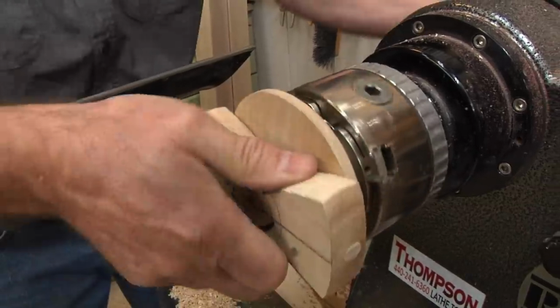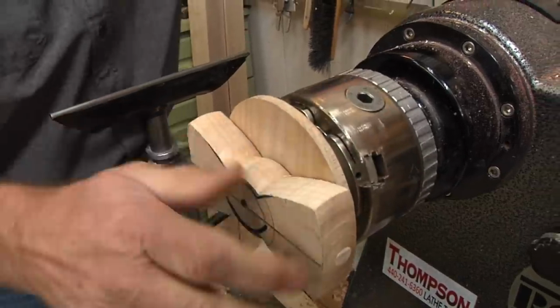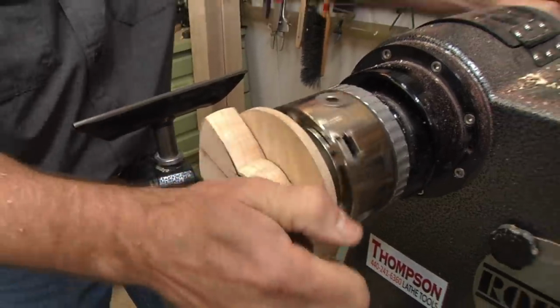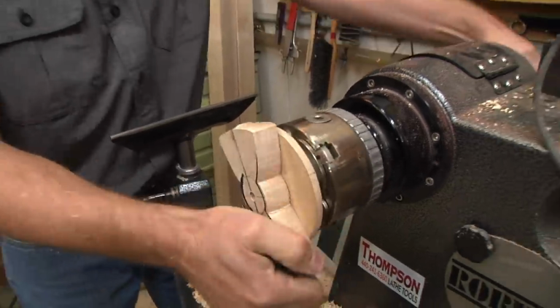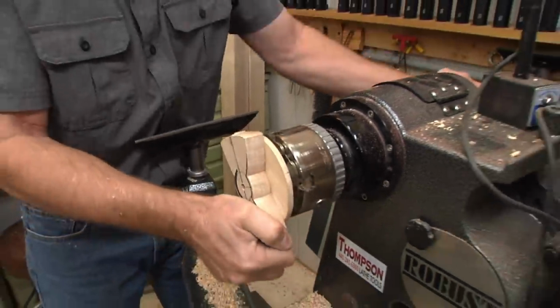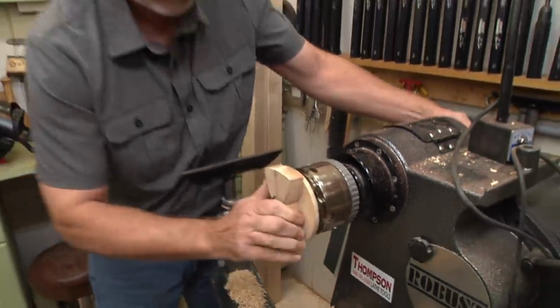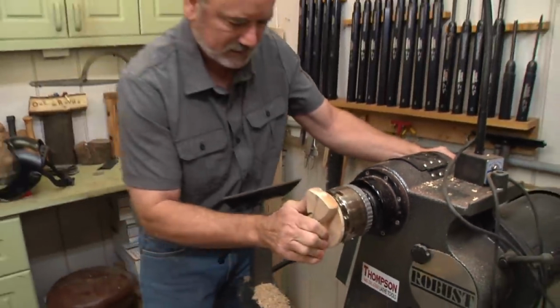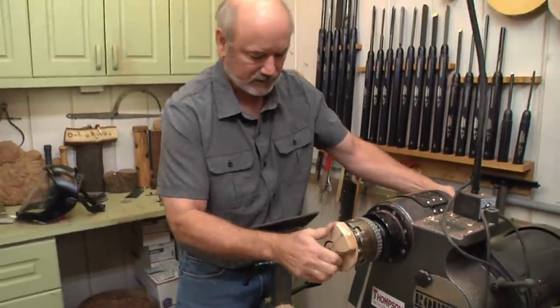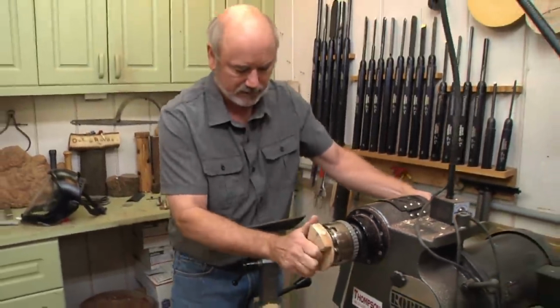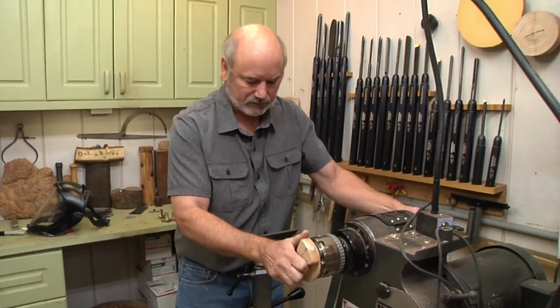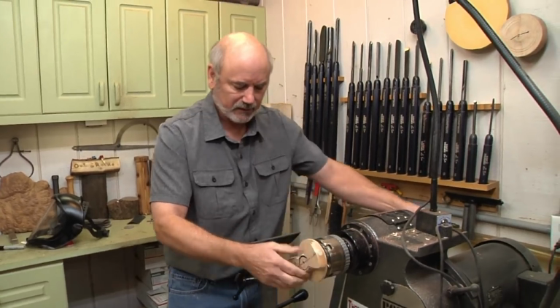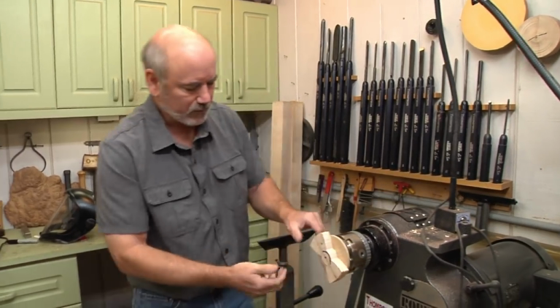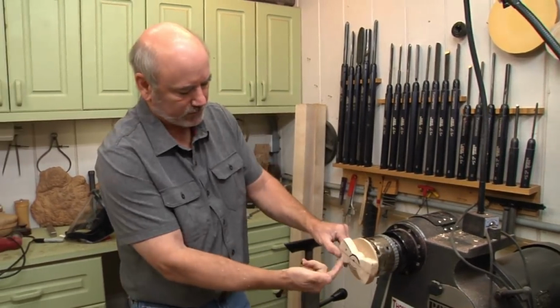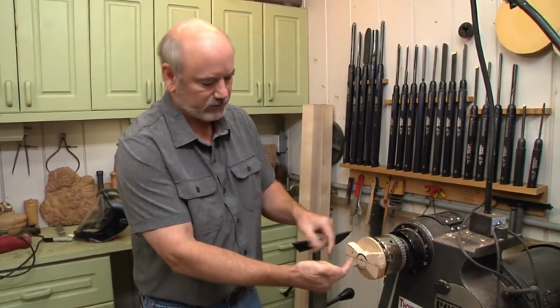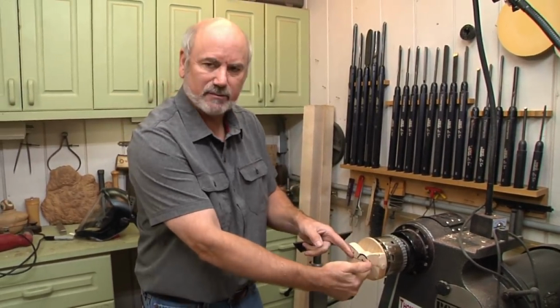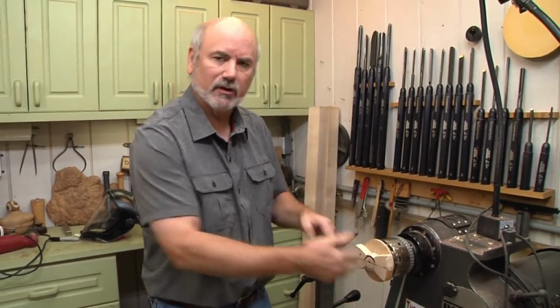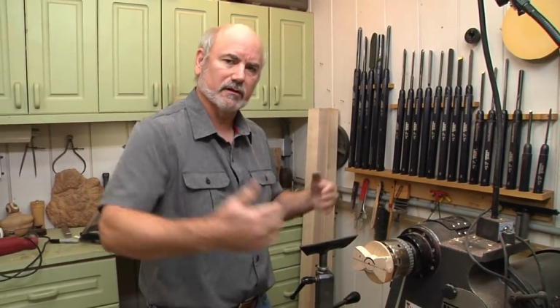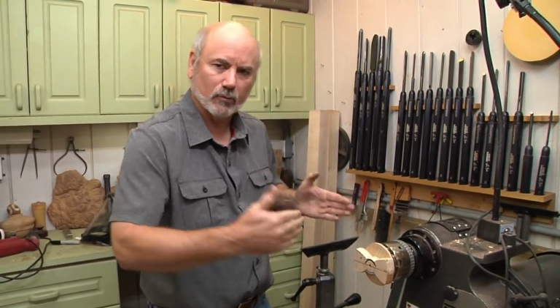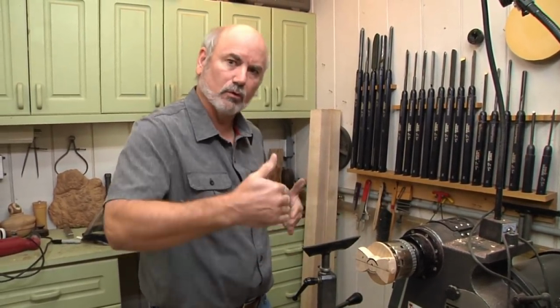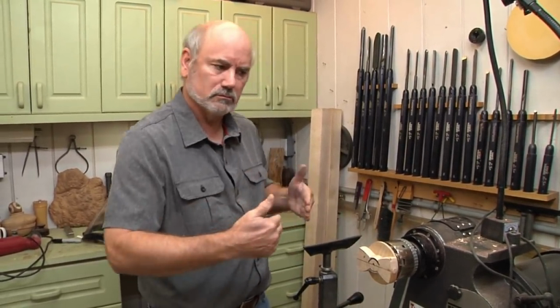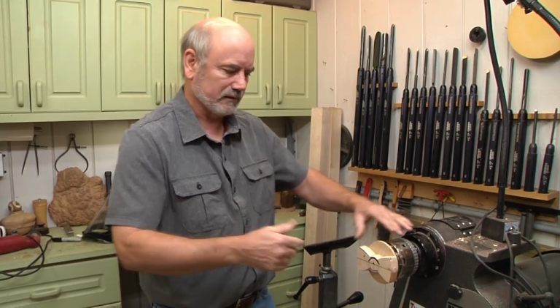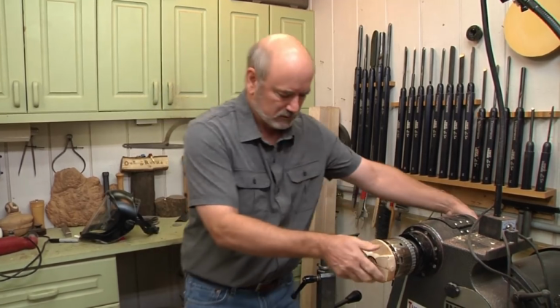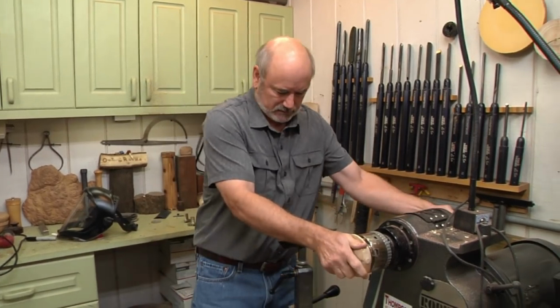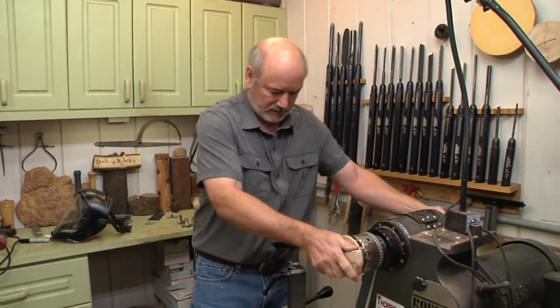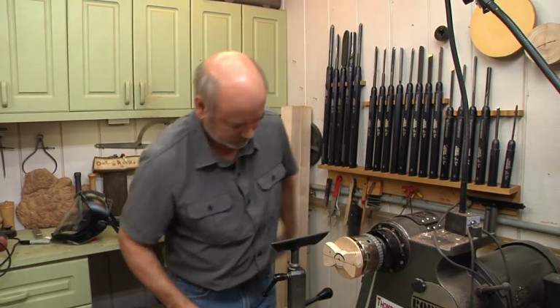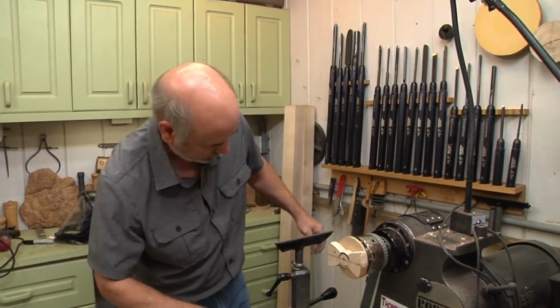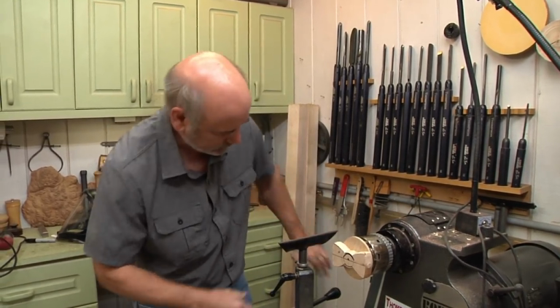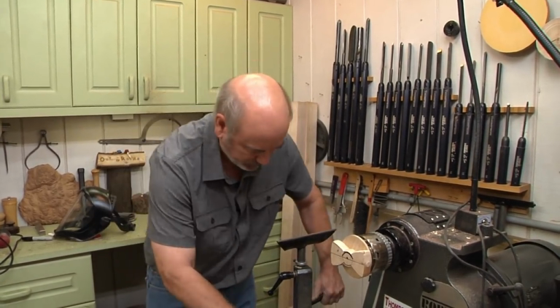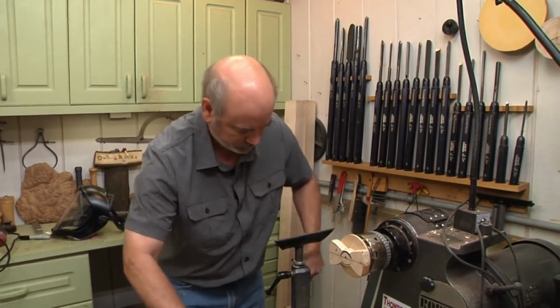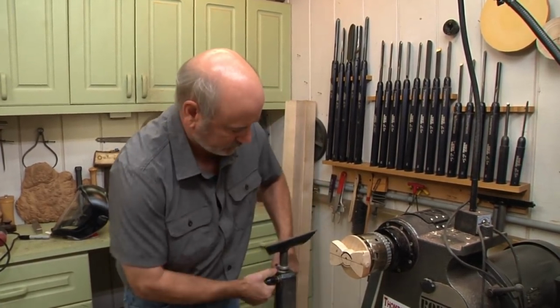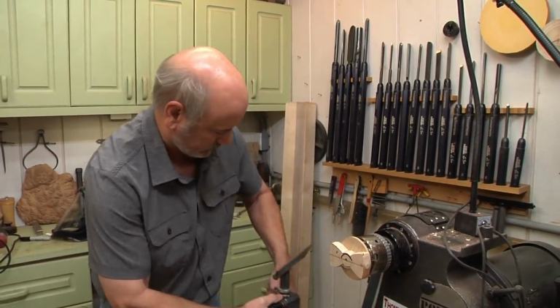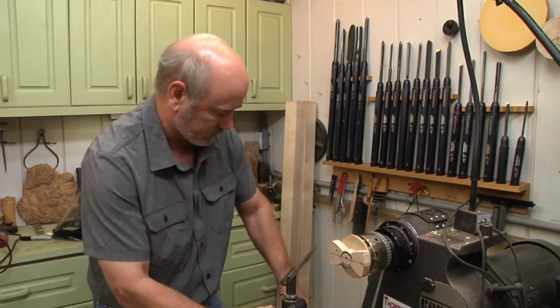So I'm going to suck it up there to where it's really tight. There we go — that looks good. So now what I want to do is start shaping the bow to make it look a little more bow-like. I'm going to pick out my tools and we'll start turning.